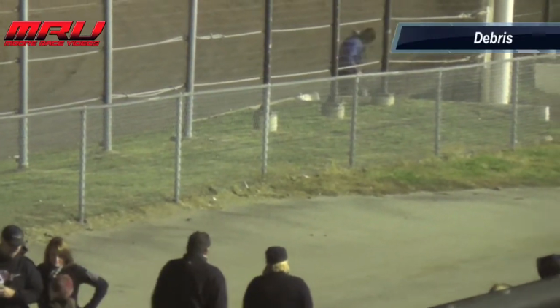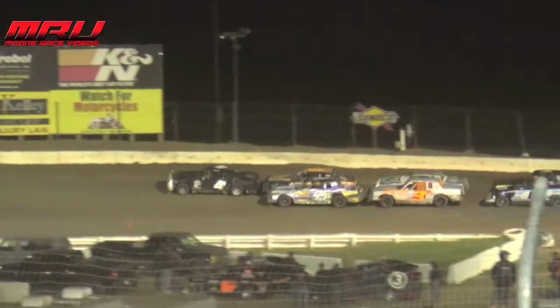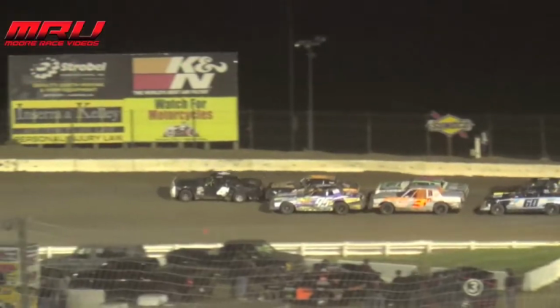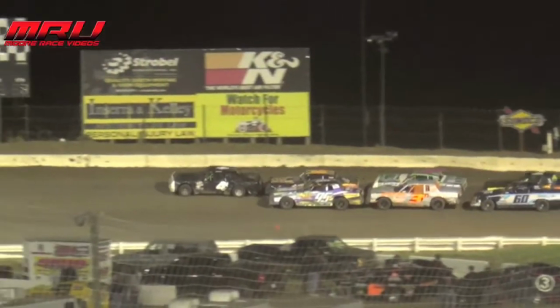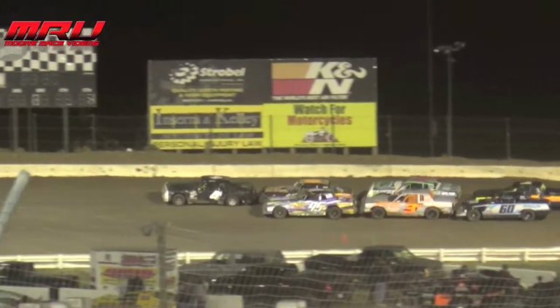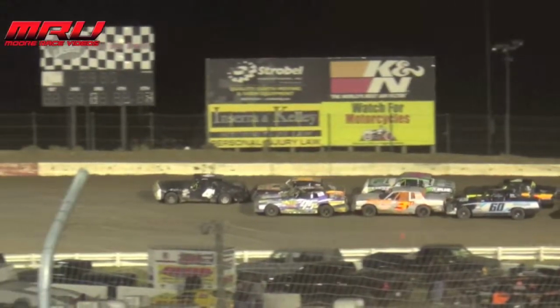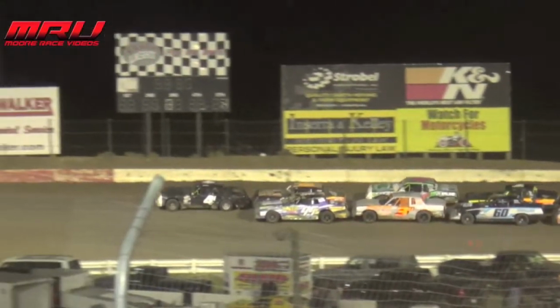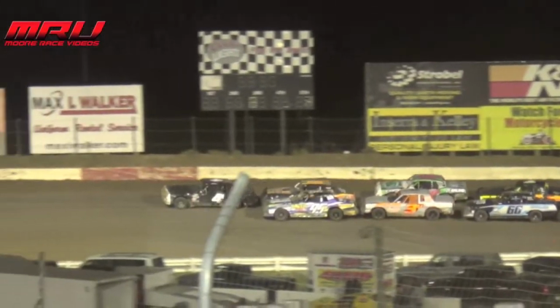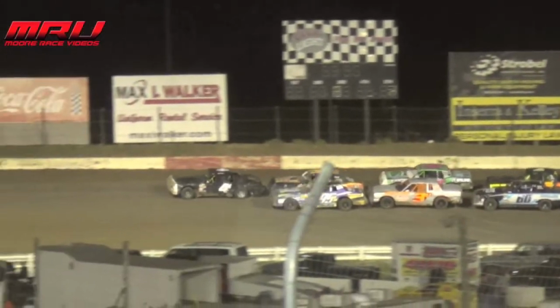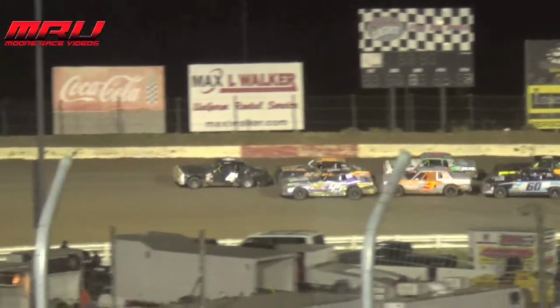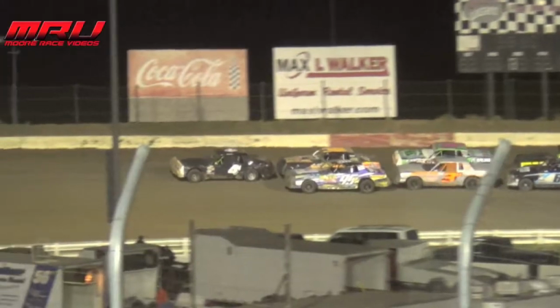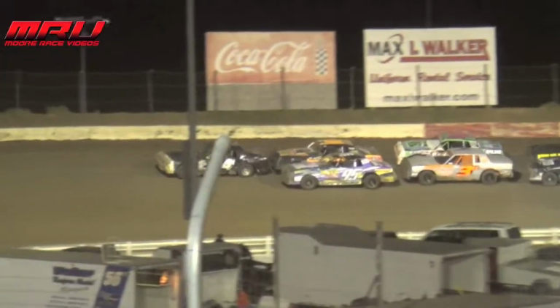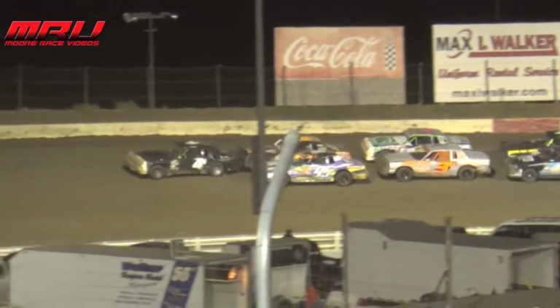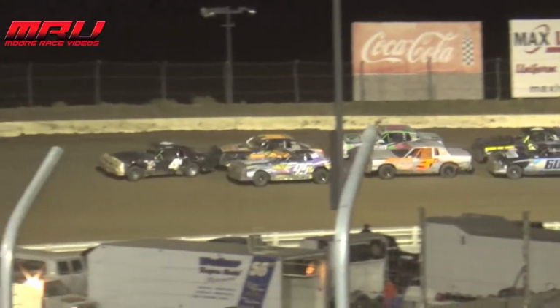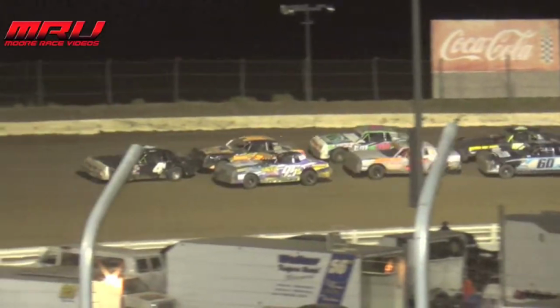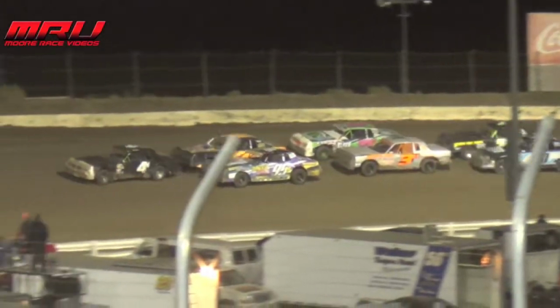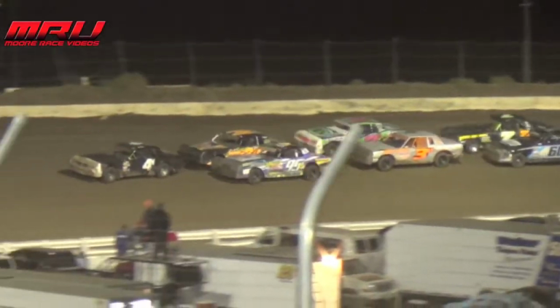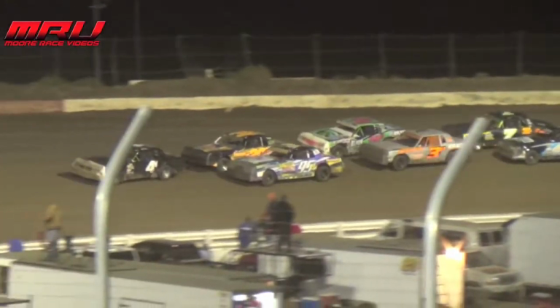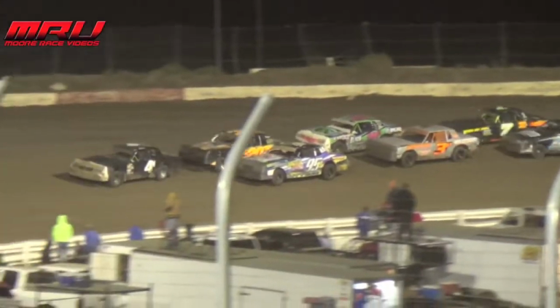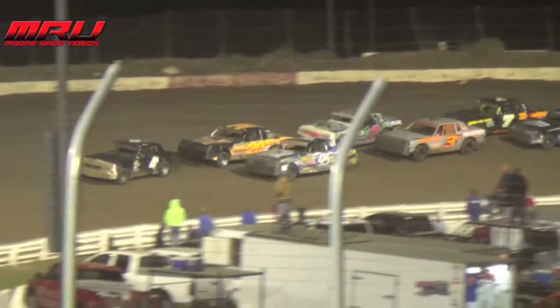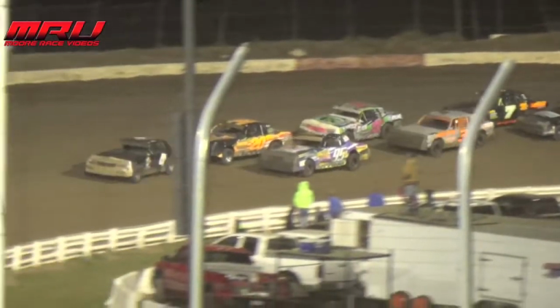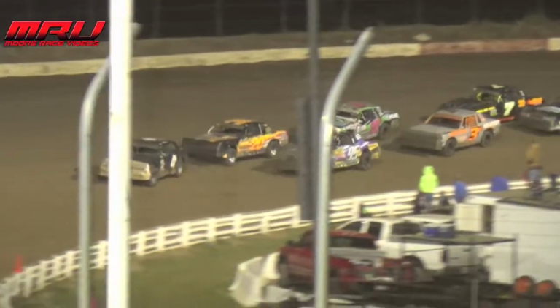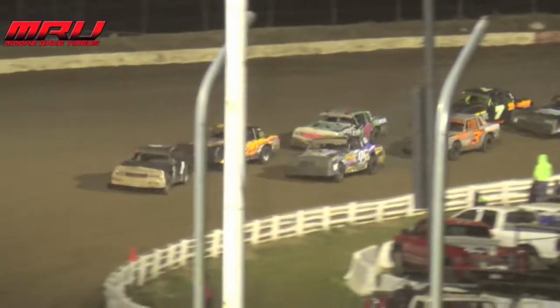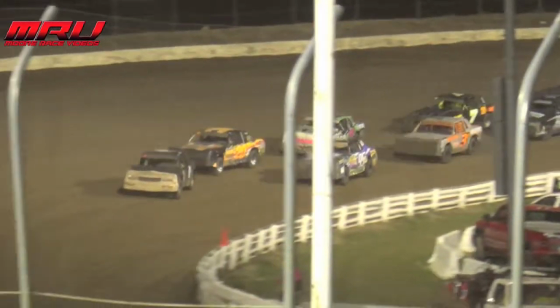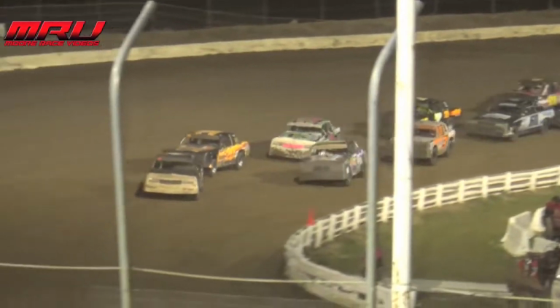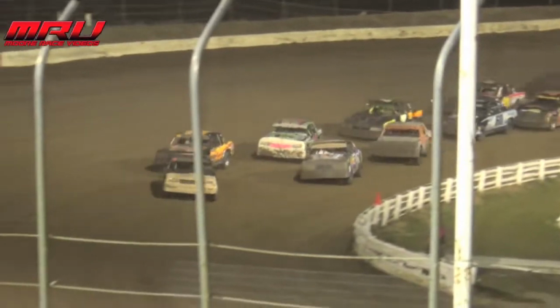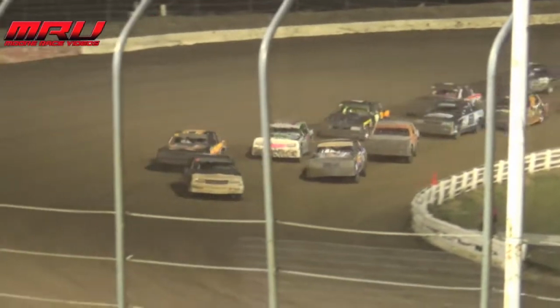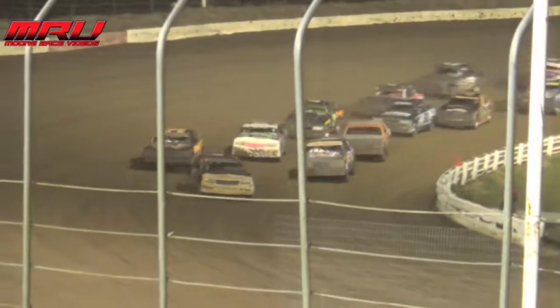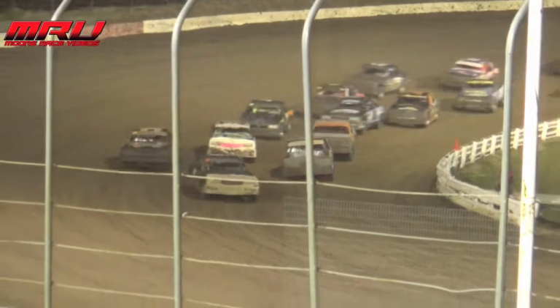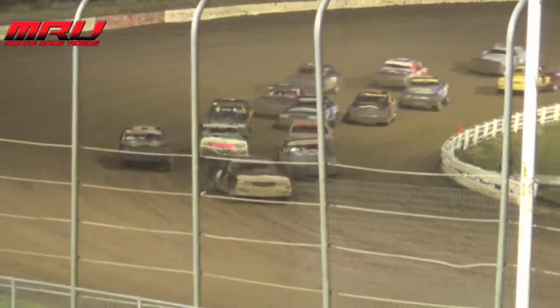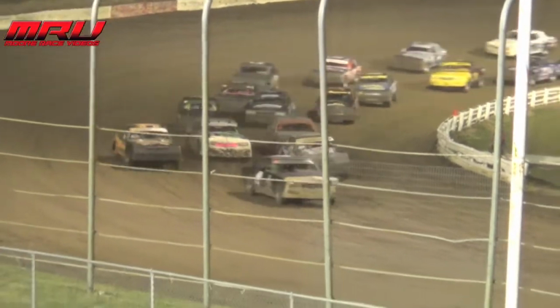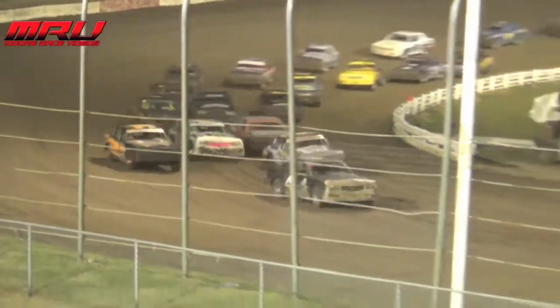The lights are out, set to get them back underway. John Watson out there on a row by himself. Here they come on the third row — green flag is back down, and they're on their way.